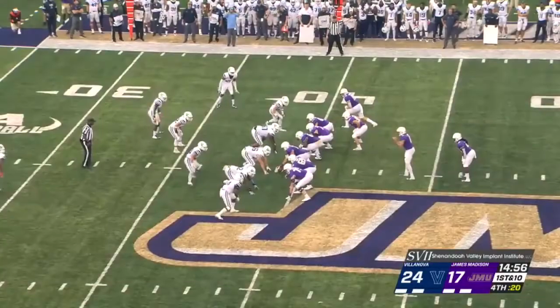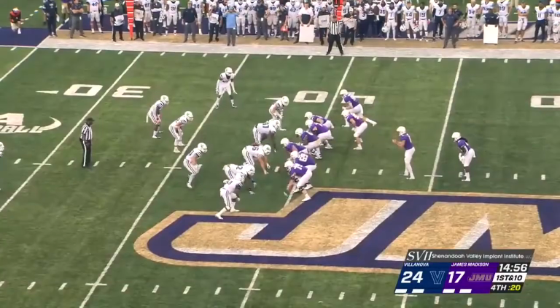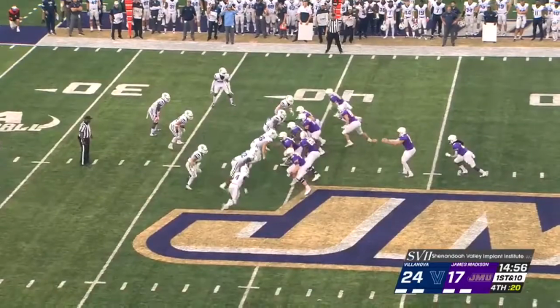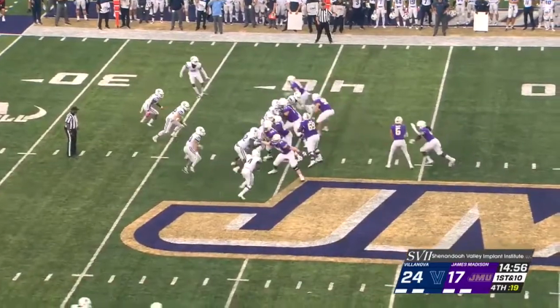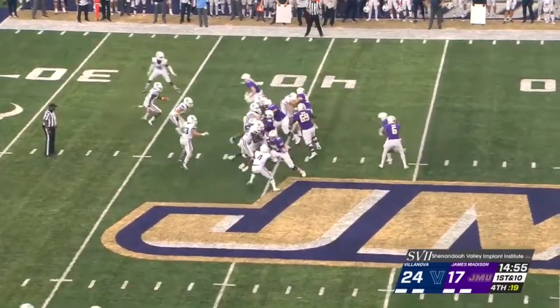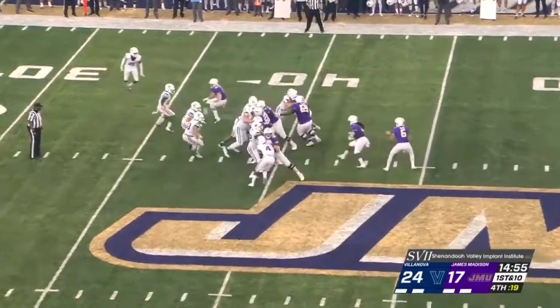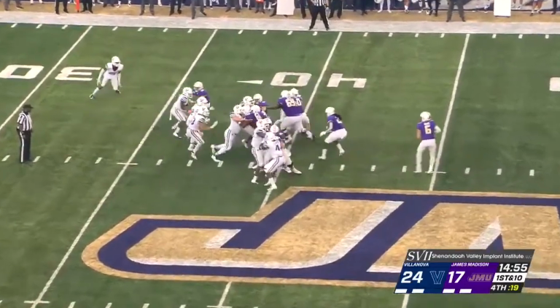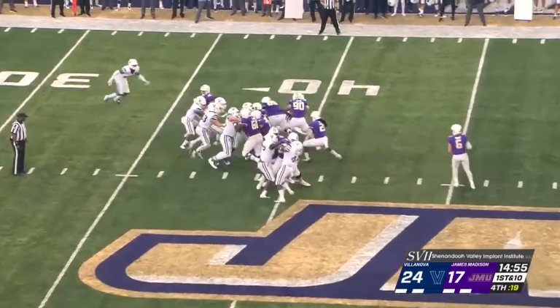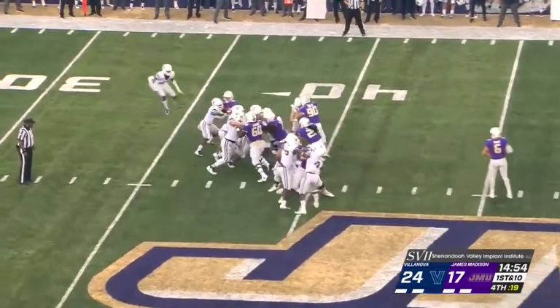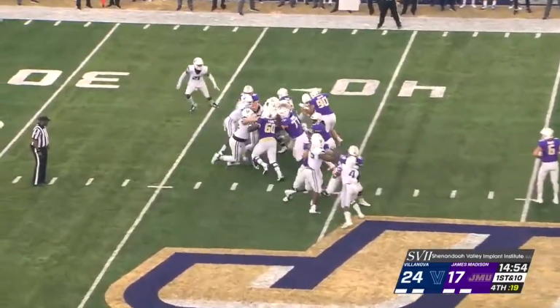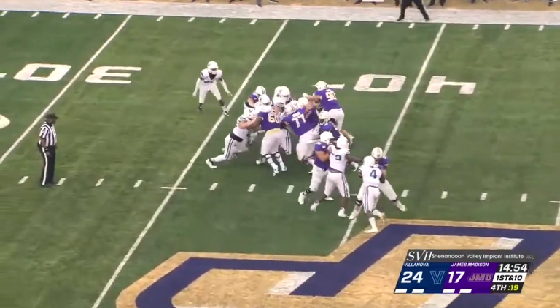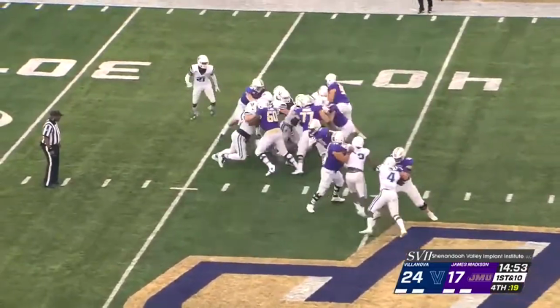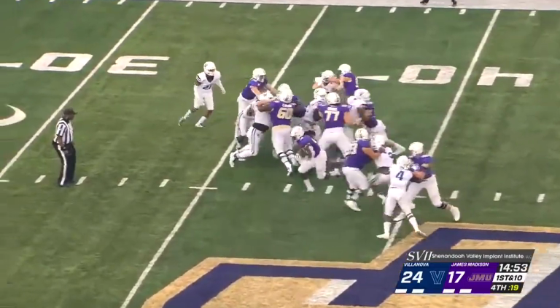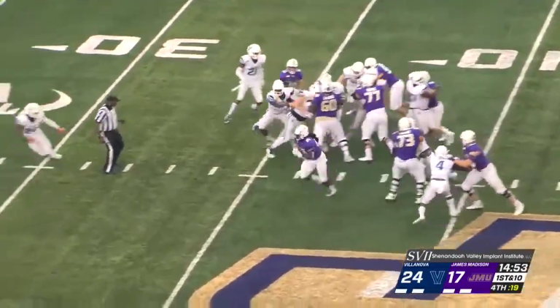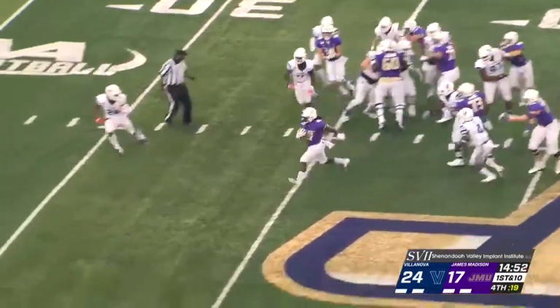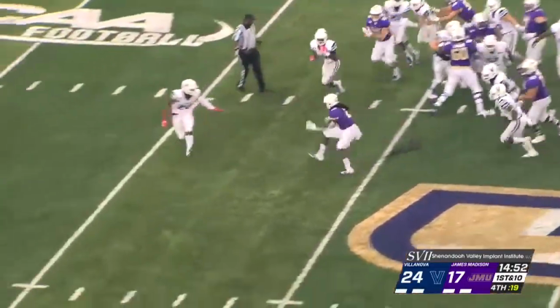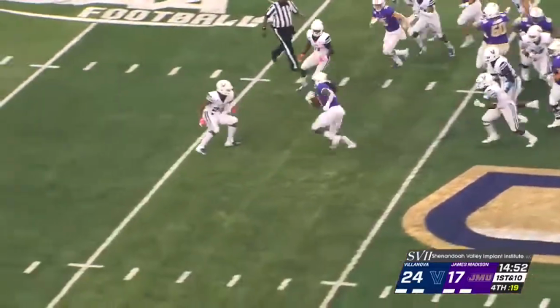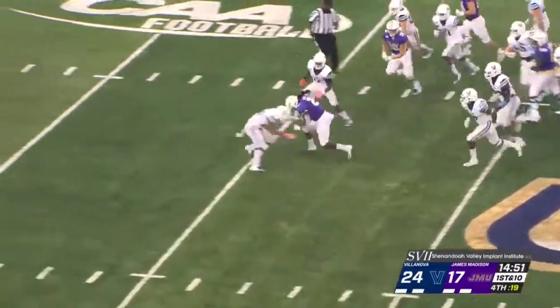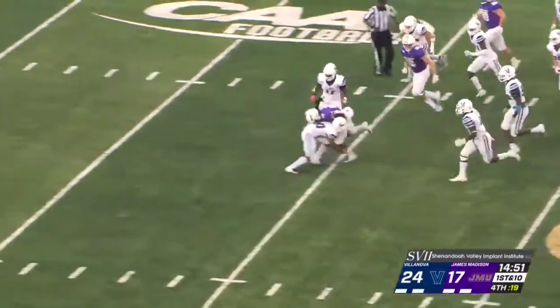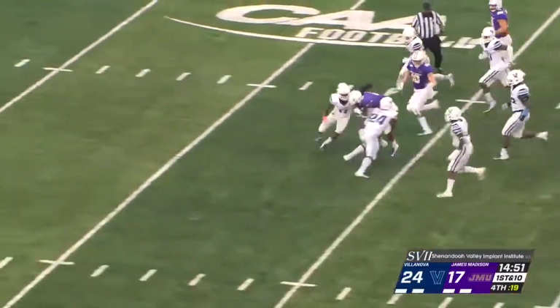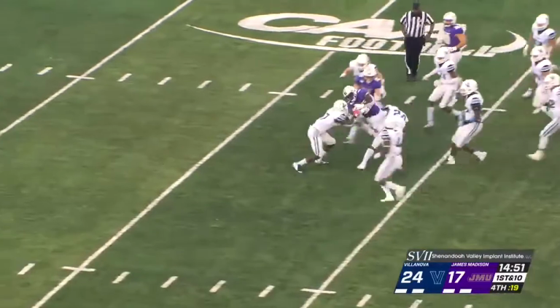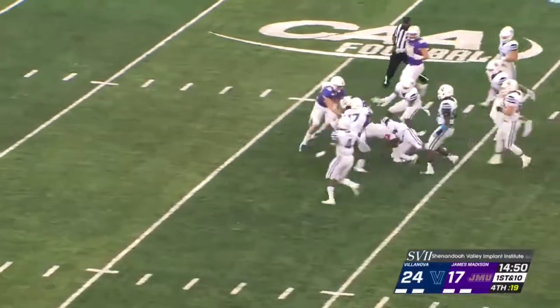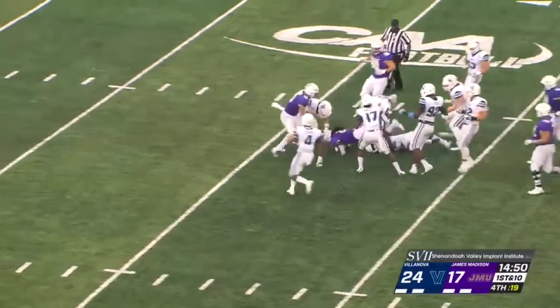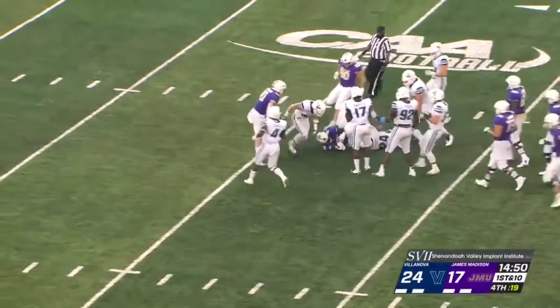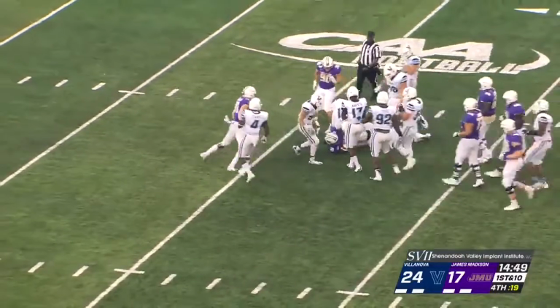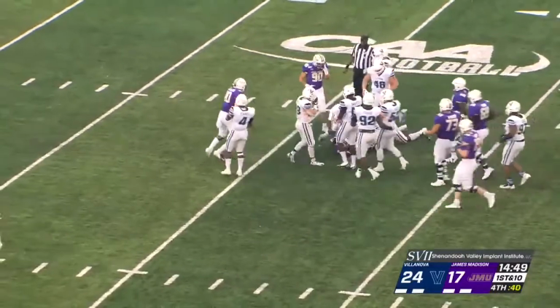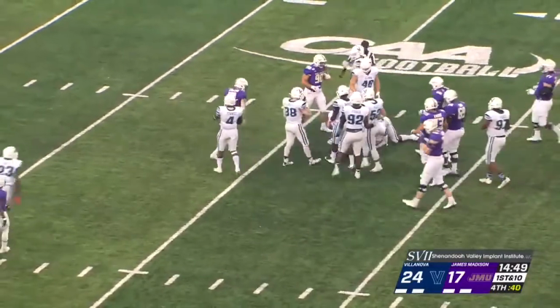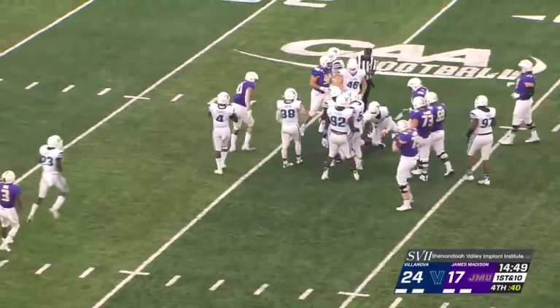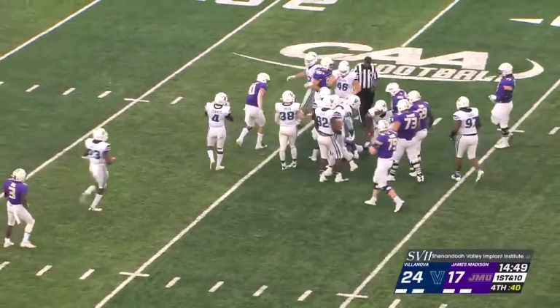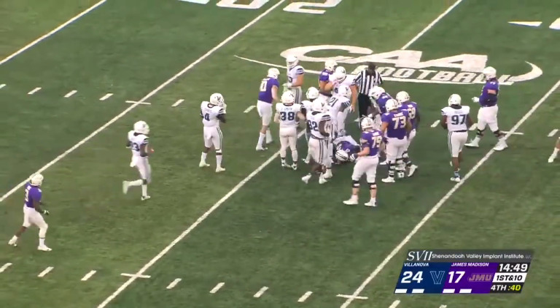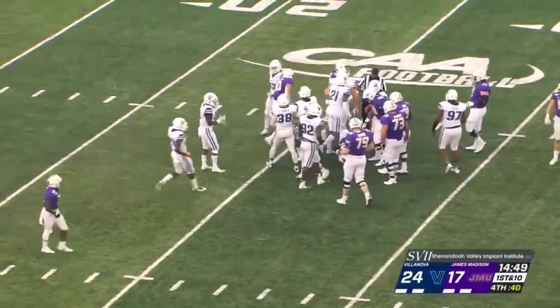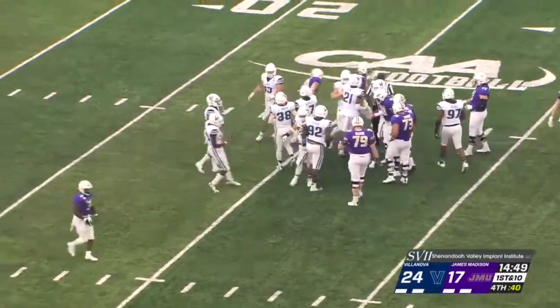They're putting him in now — he's kind of a downhill runner. And there he goes. Look at Palmer bouncing out to the outside. Look at that stop and go, and he picks up the first down.